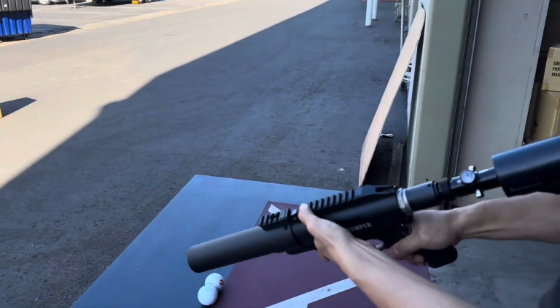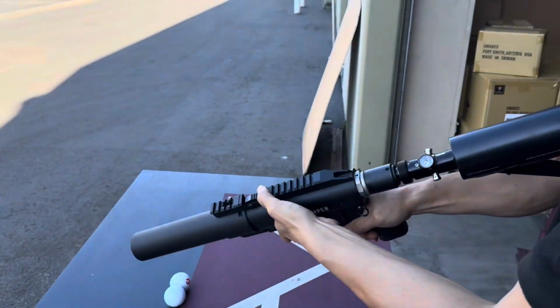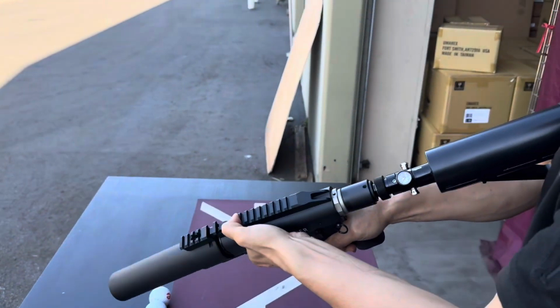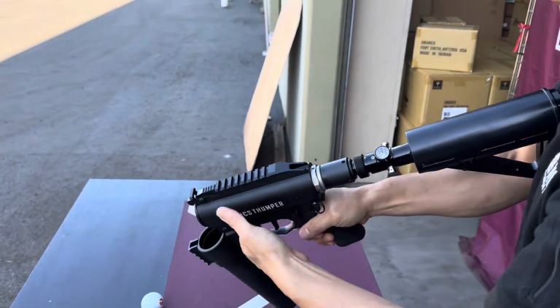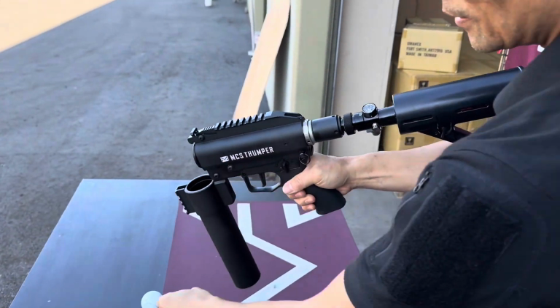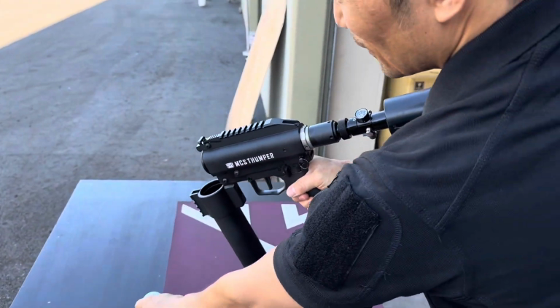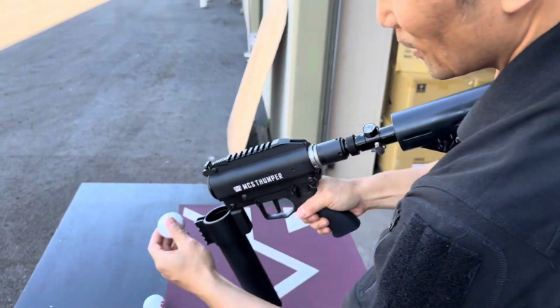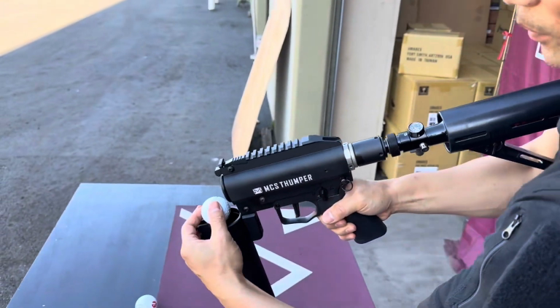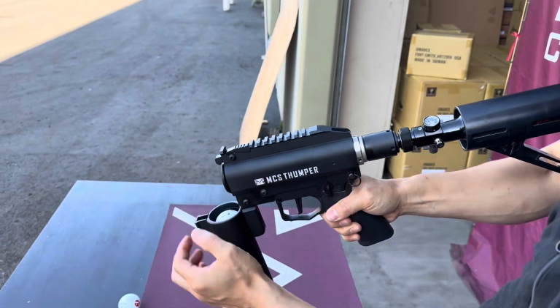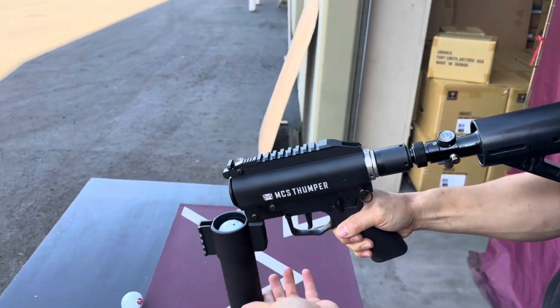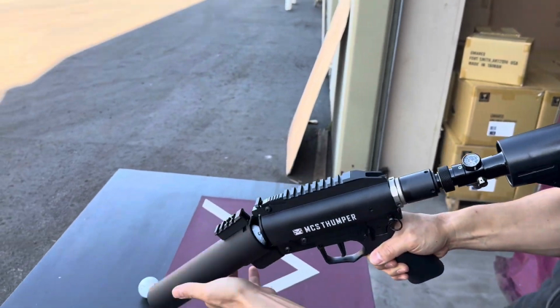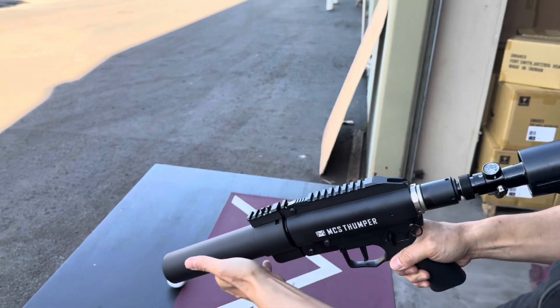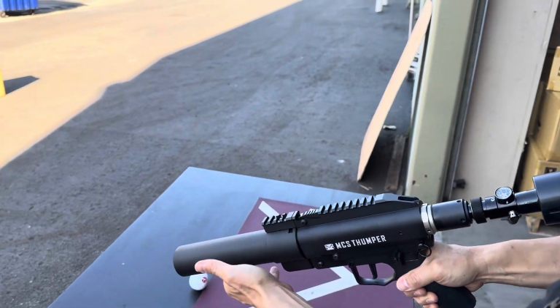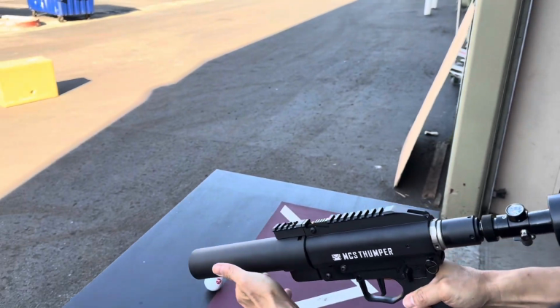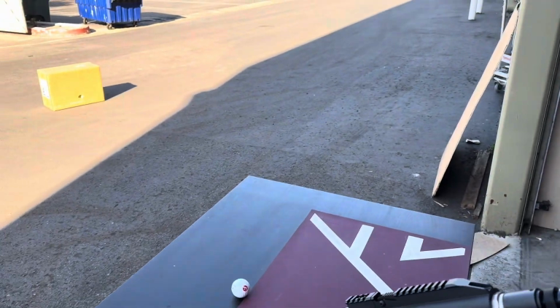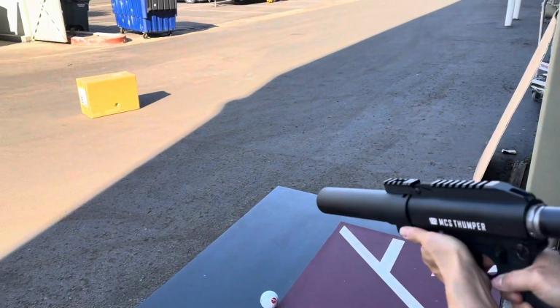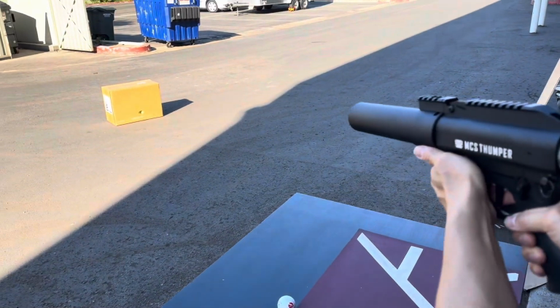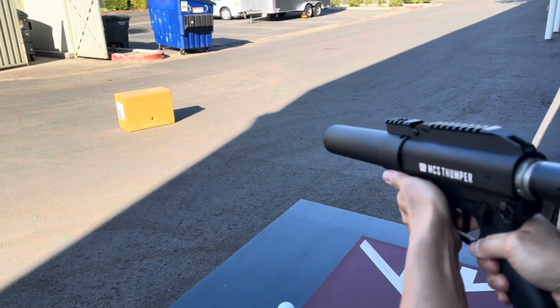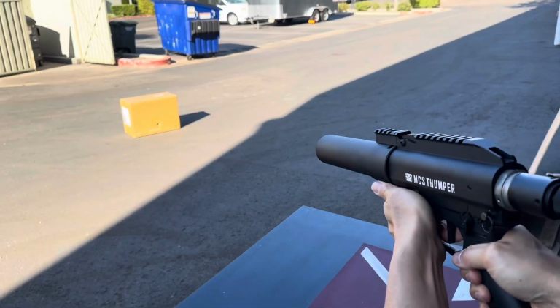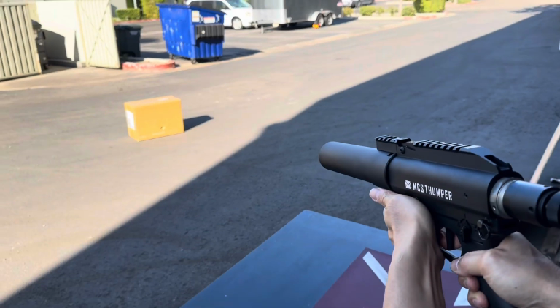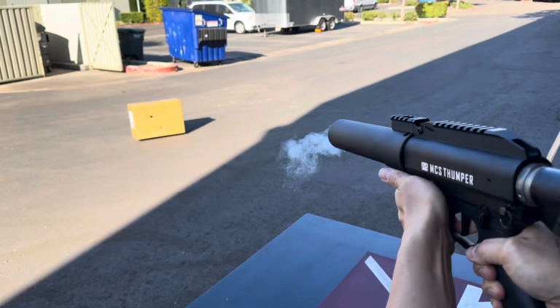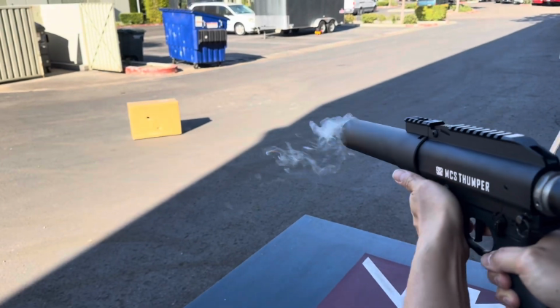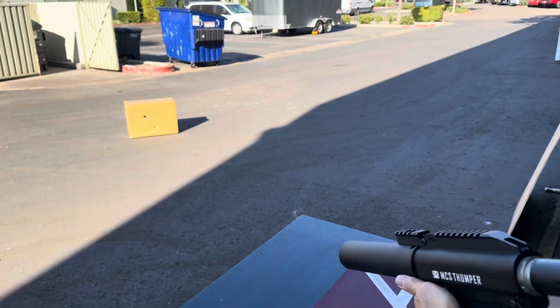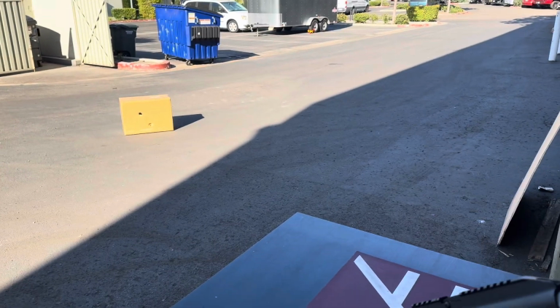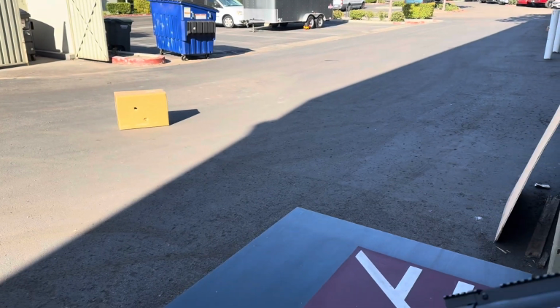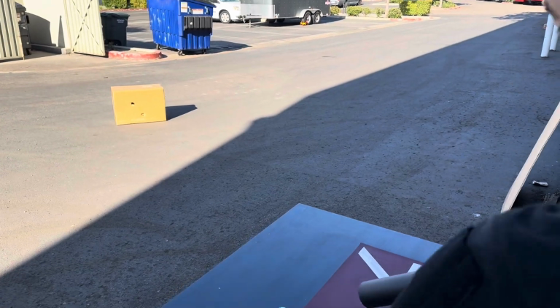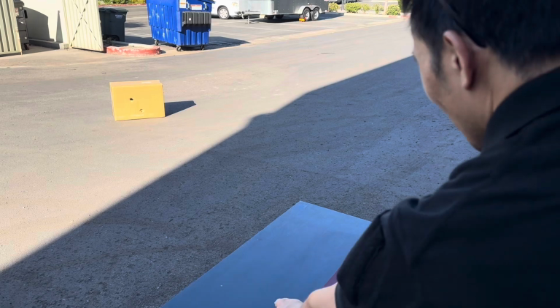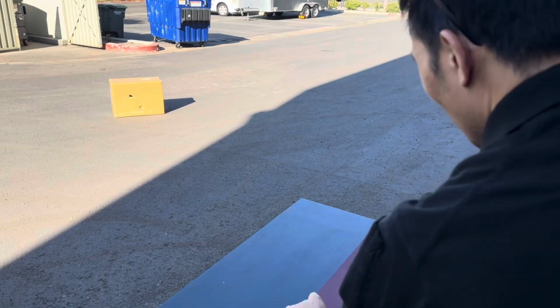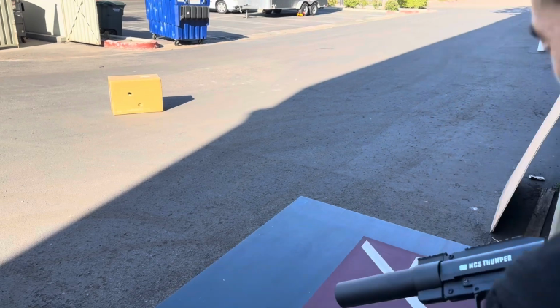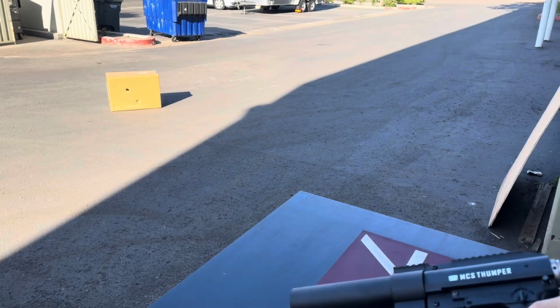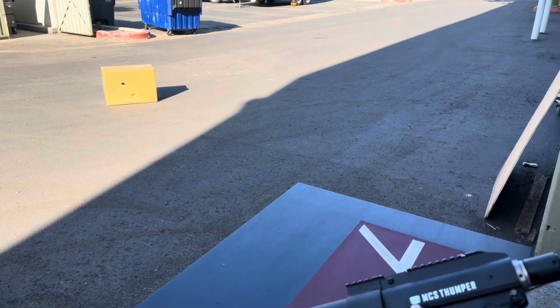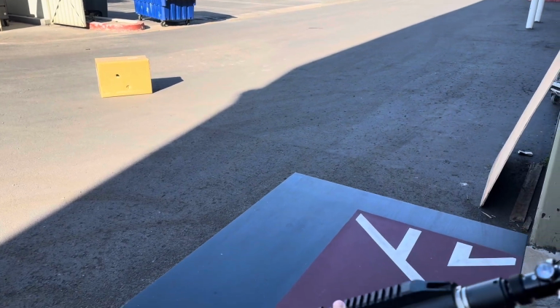Switch, load another one, drop it in. Shoot. Drop another one in.